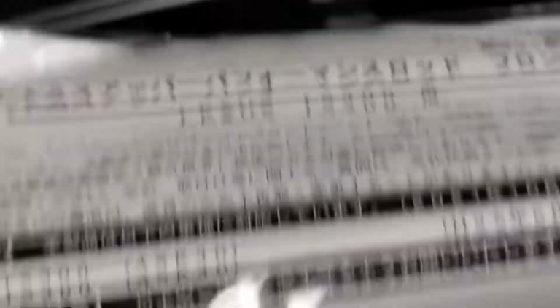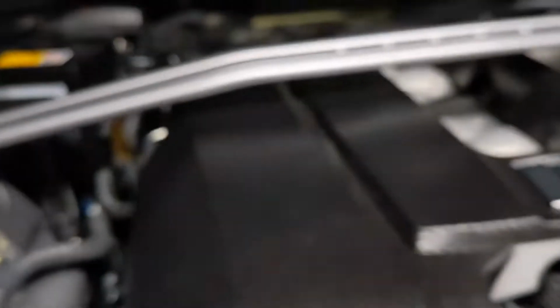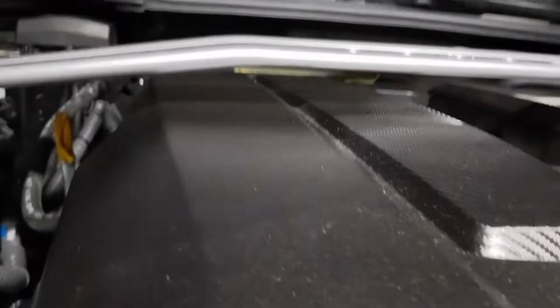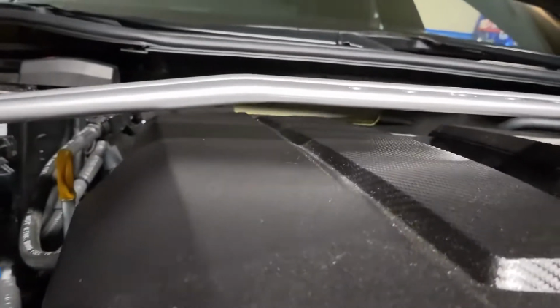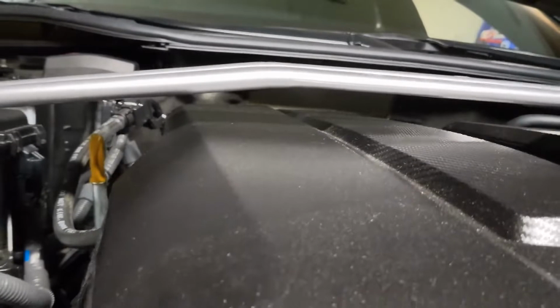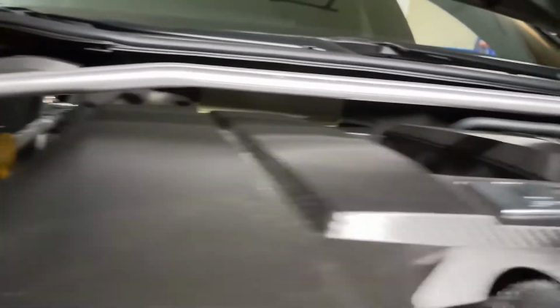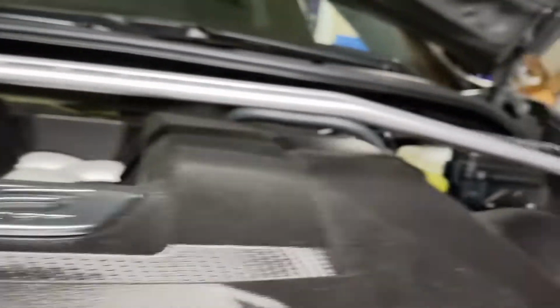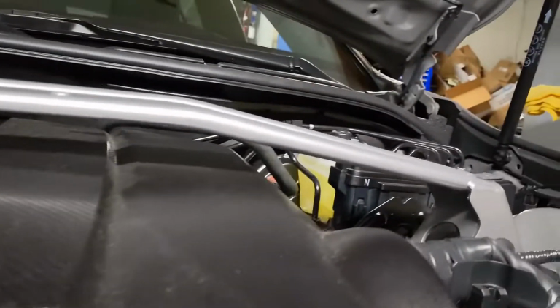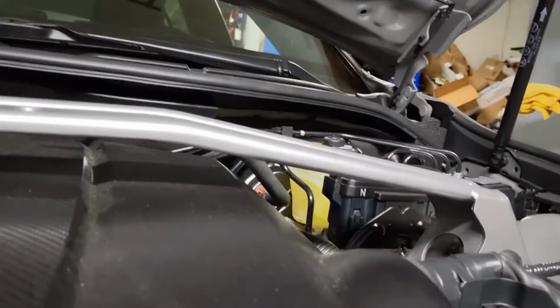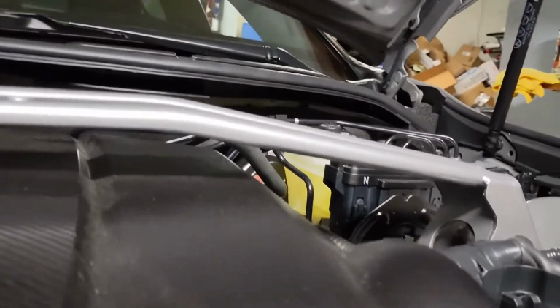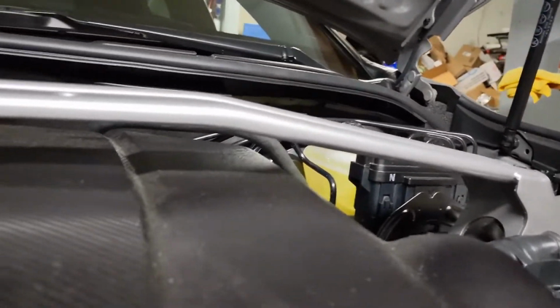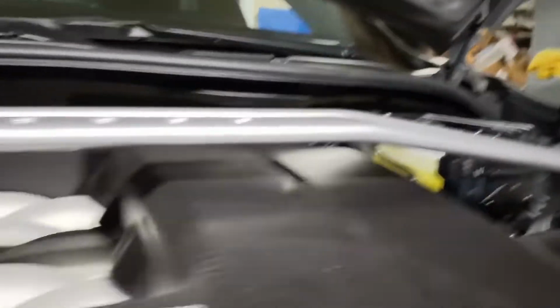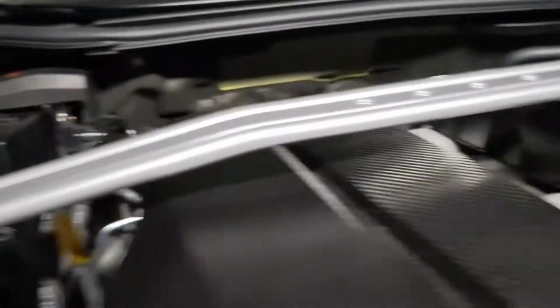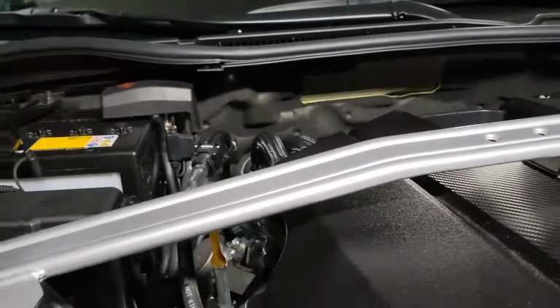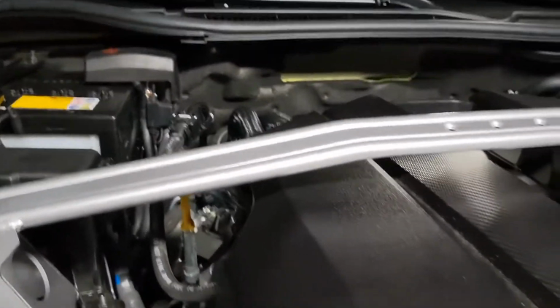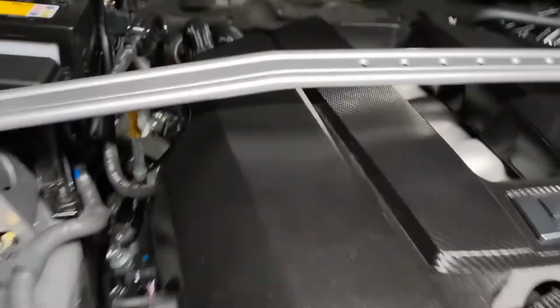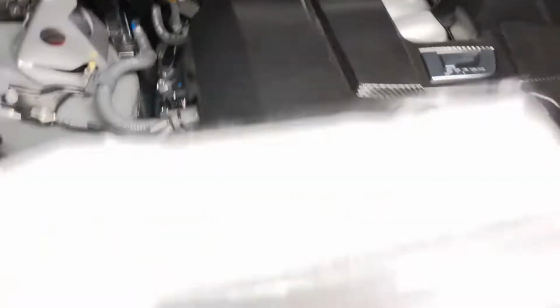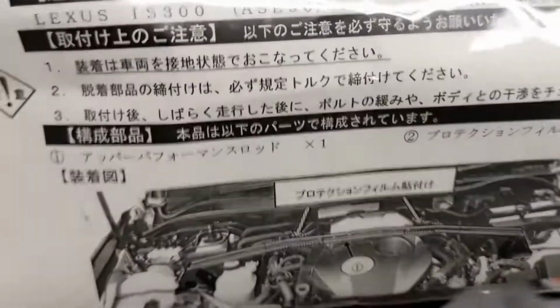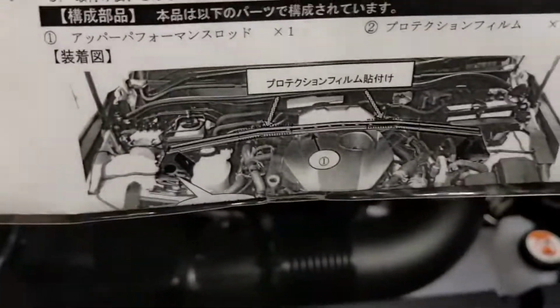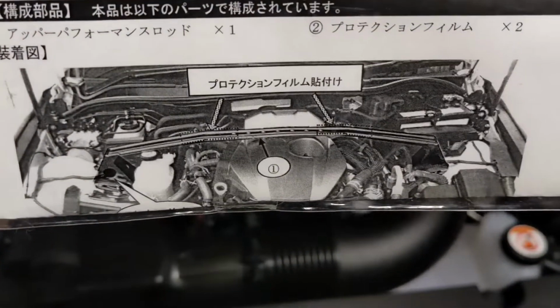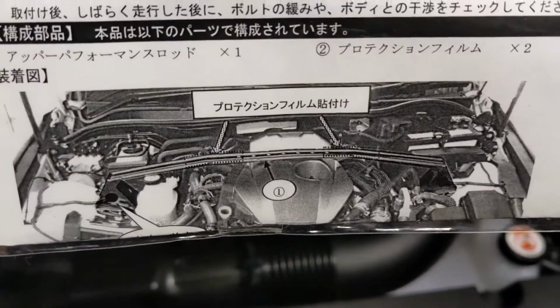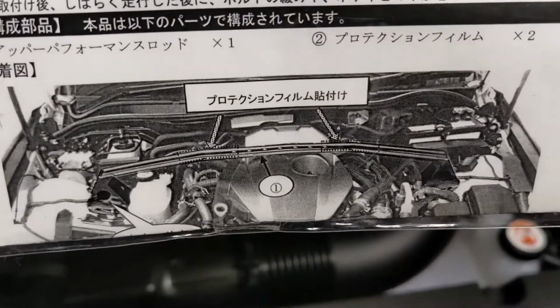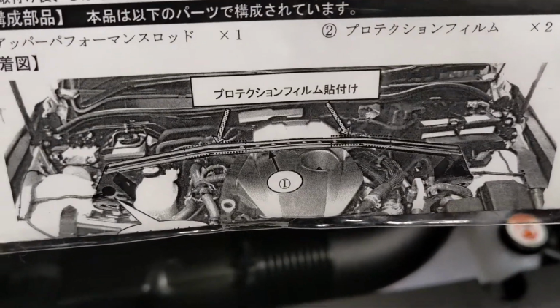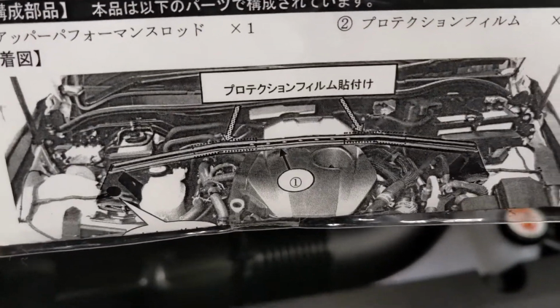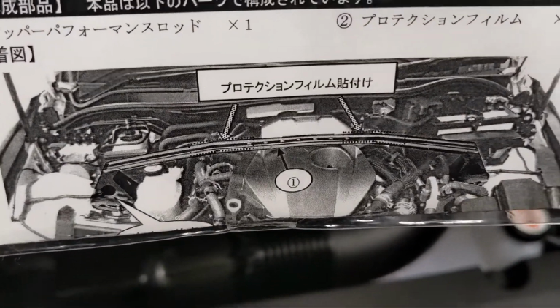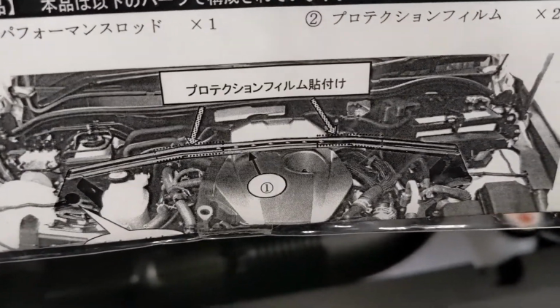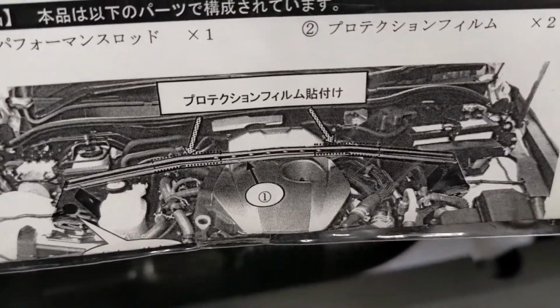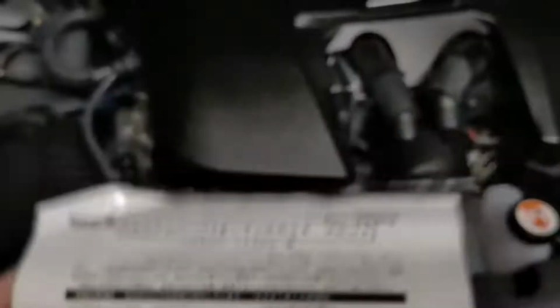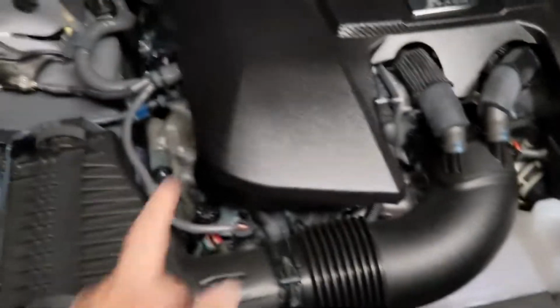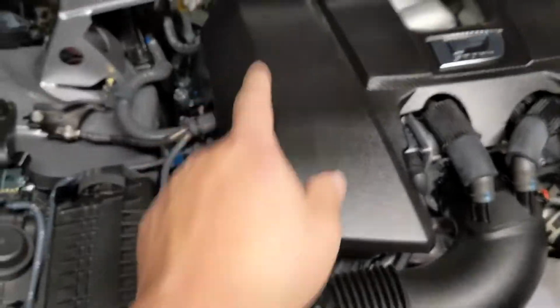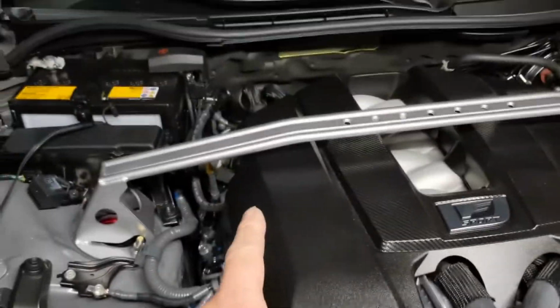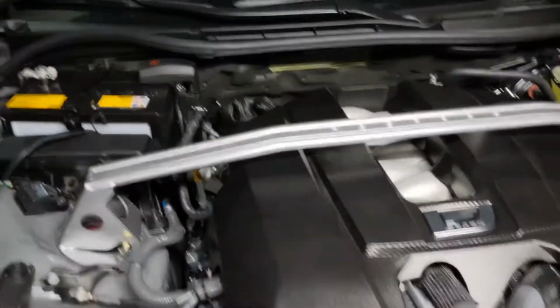And on the V8 motor, I don't see anything gonna hit that area, so I am gonna leave it off. I think for IS-350, I think it's a good idea — I believe it does rub in that area.